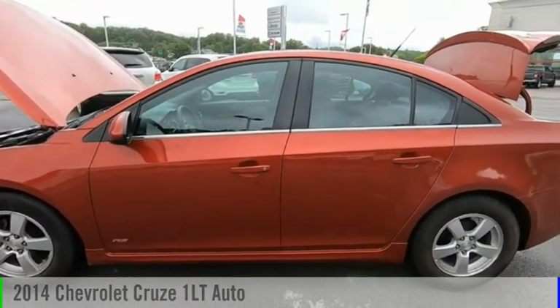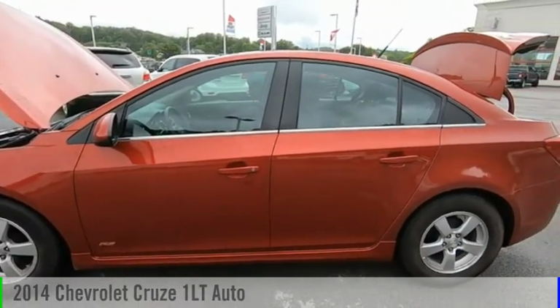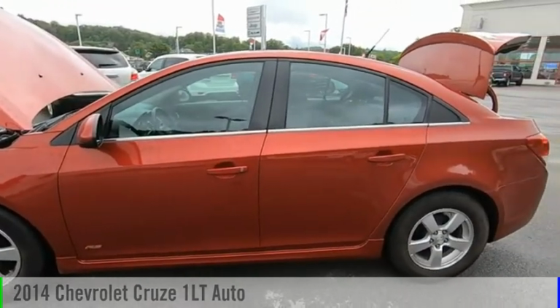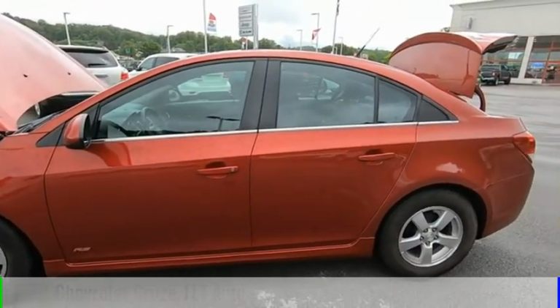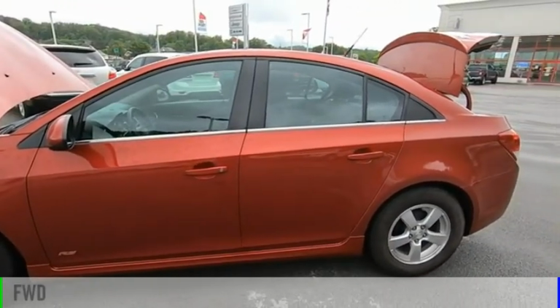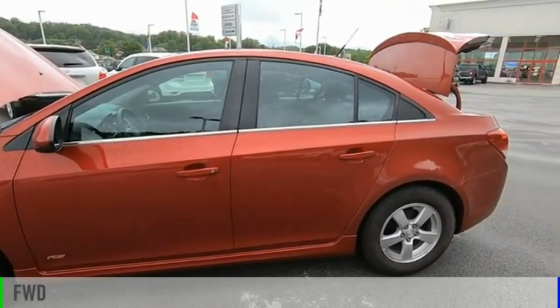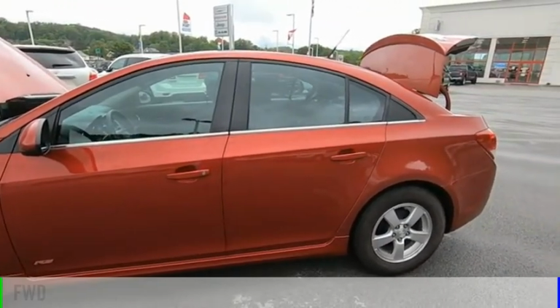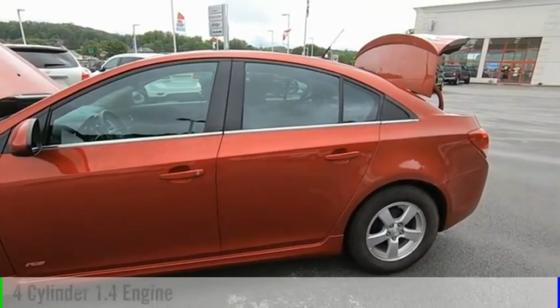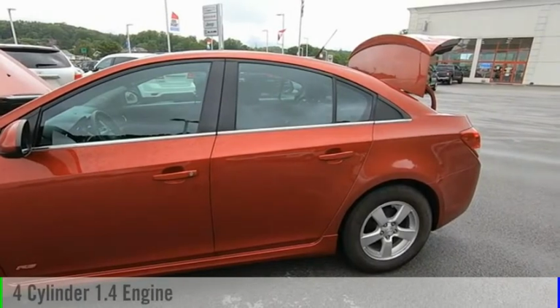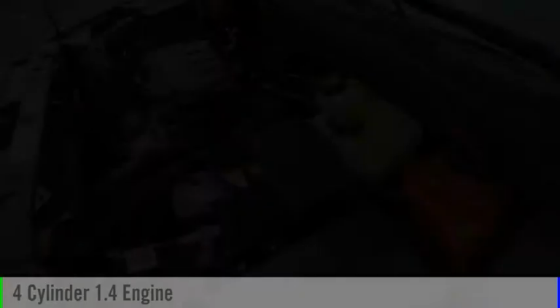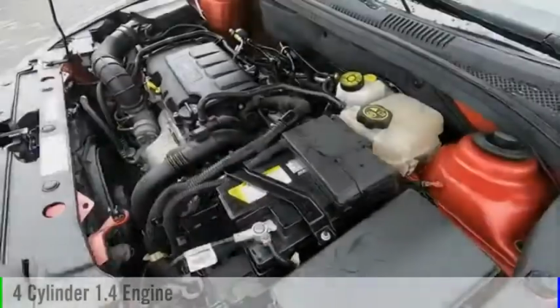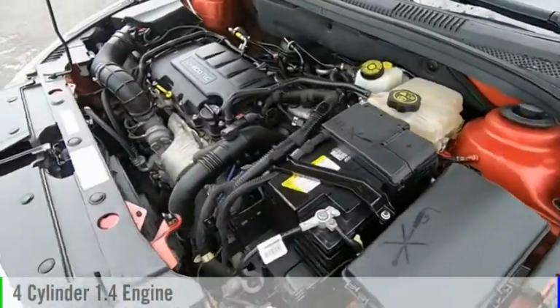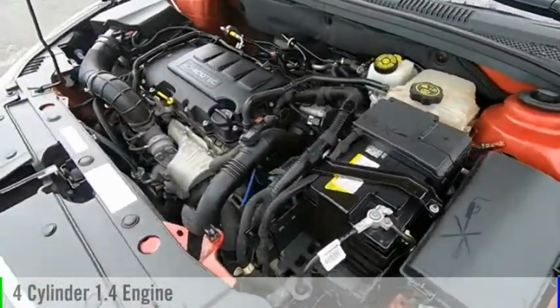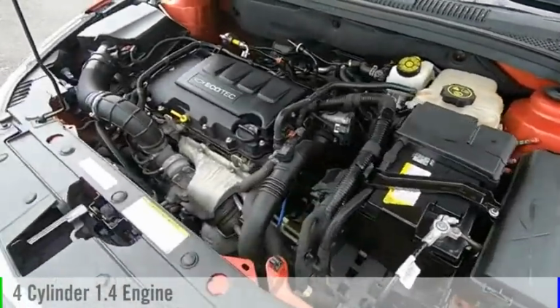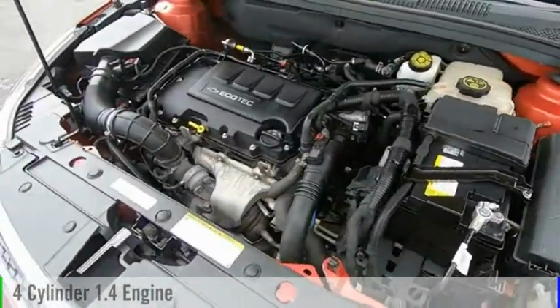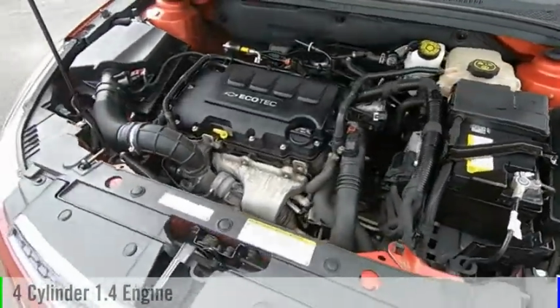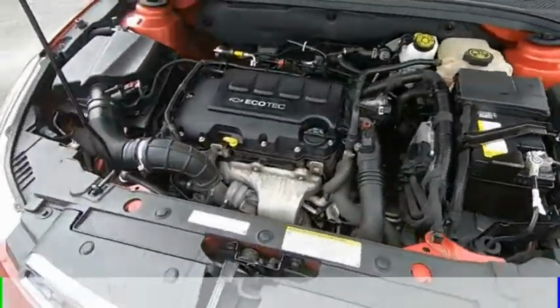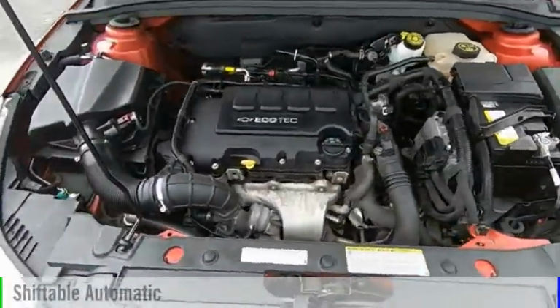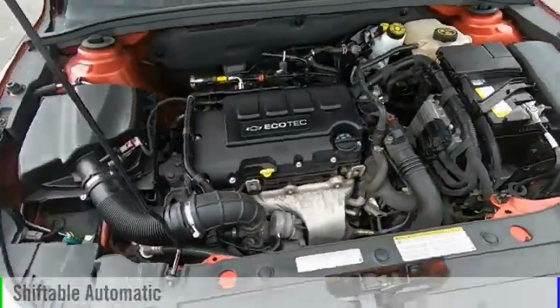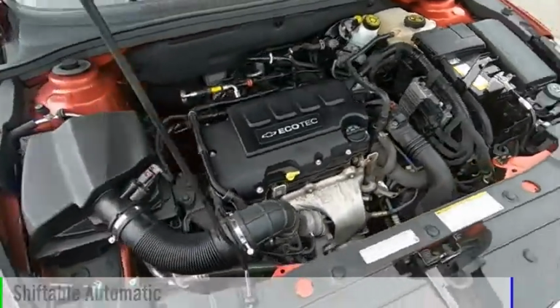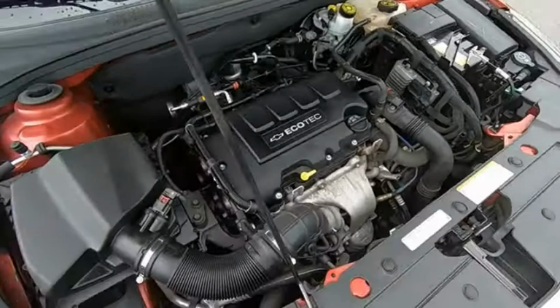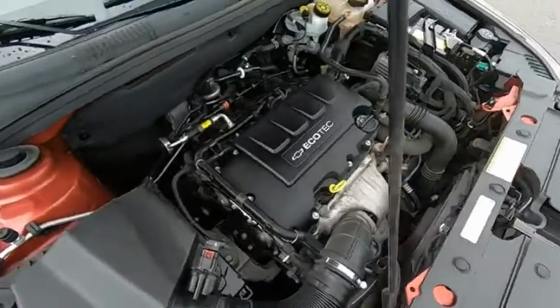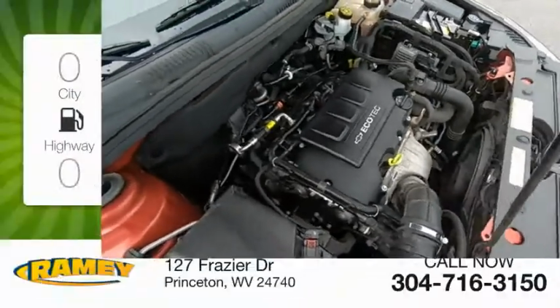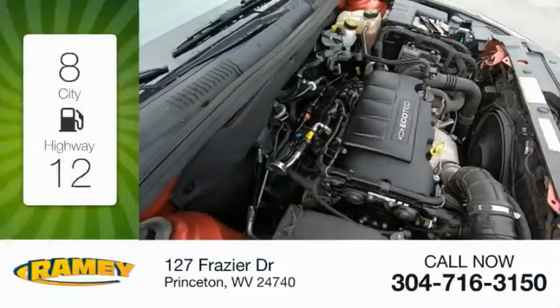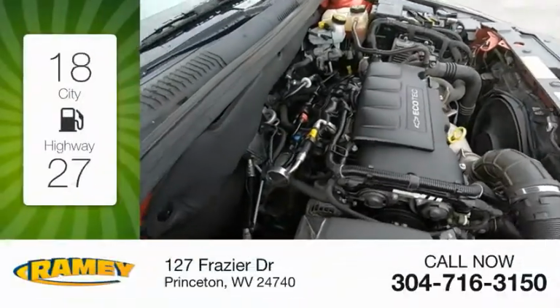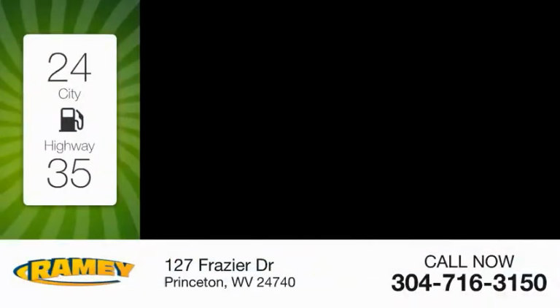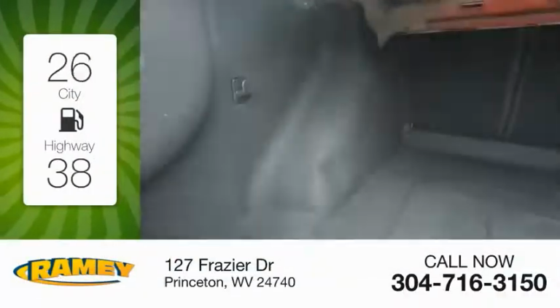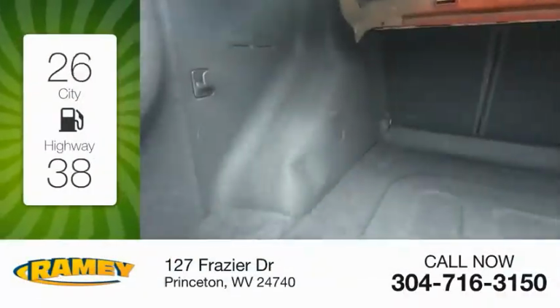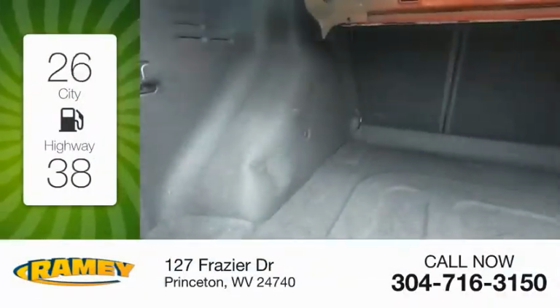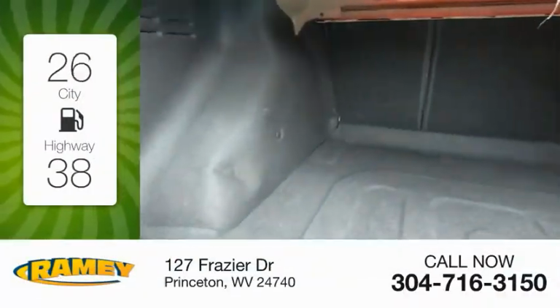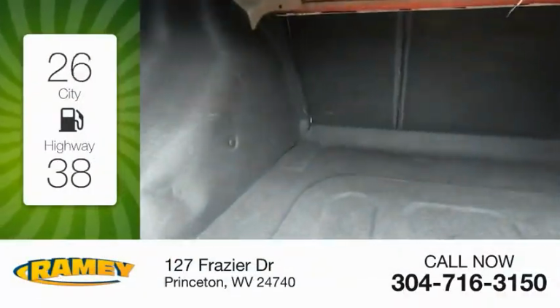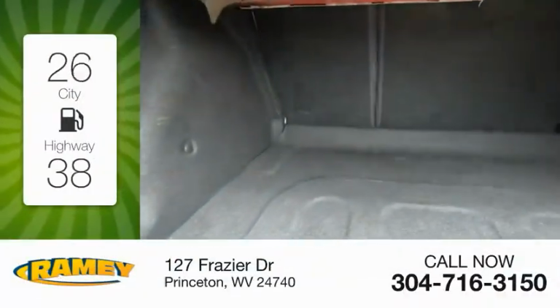This vehicle is powered by a front-wheel drive, four-cylinder, 1.4-liter engine, and comes with an automatic transmission. Great fuel efficiency saves you money by requiring fewer trips to the gas station.